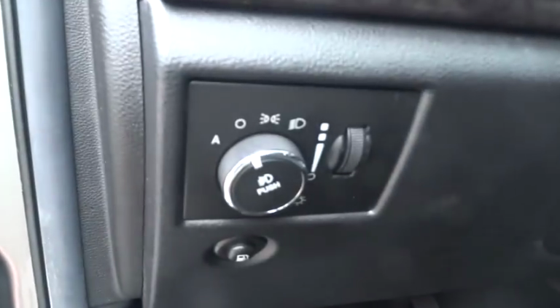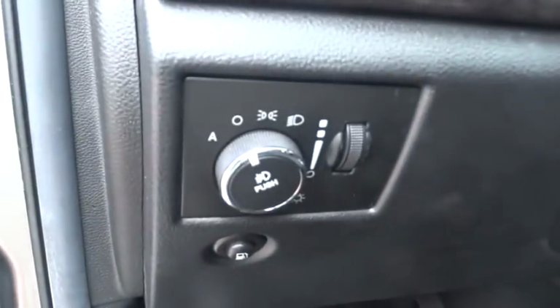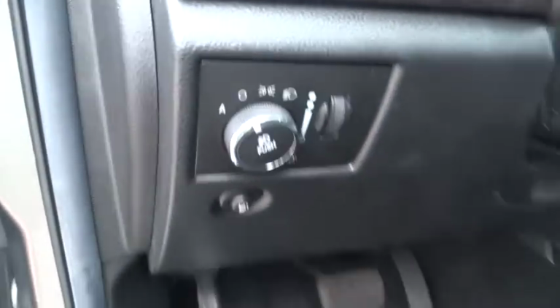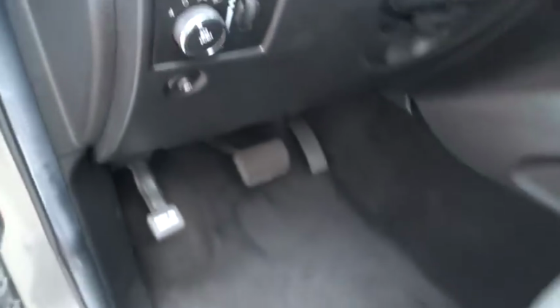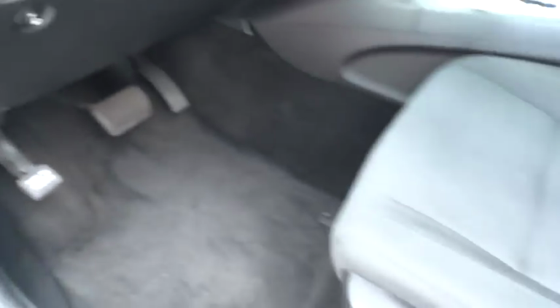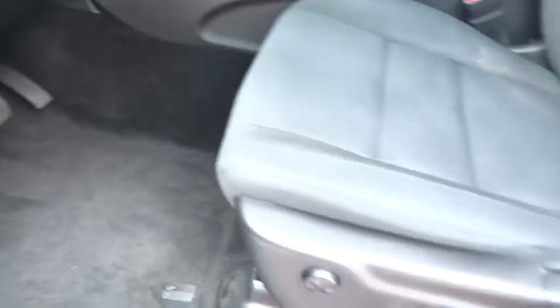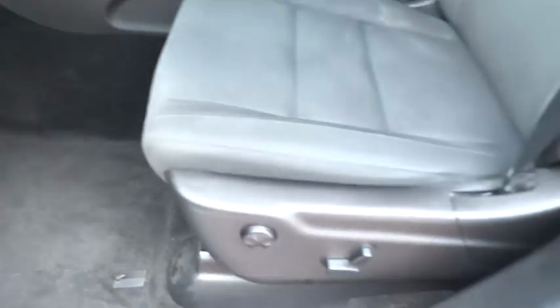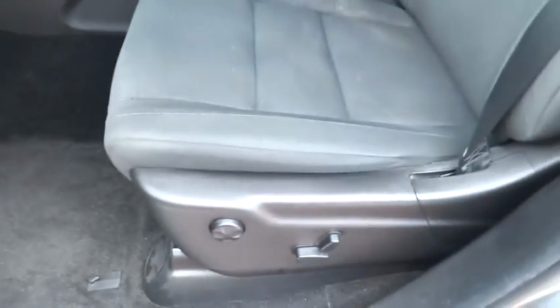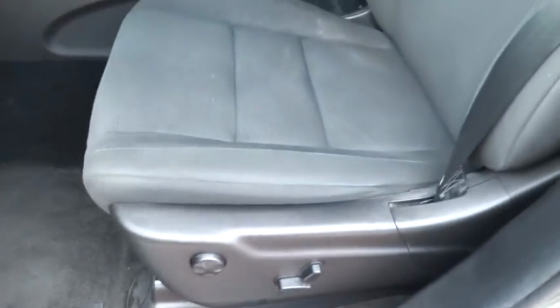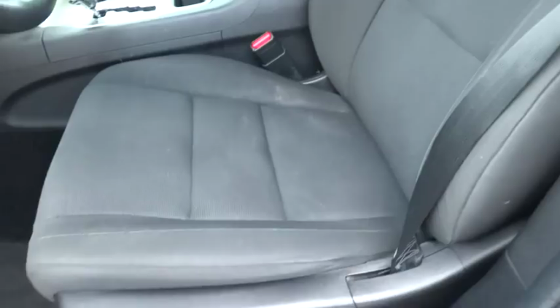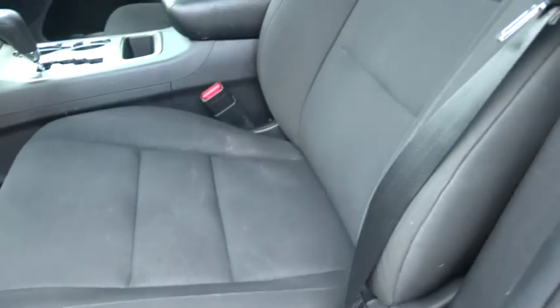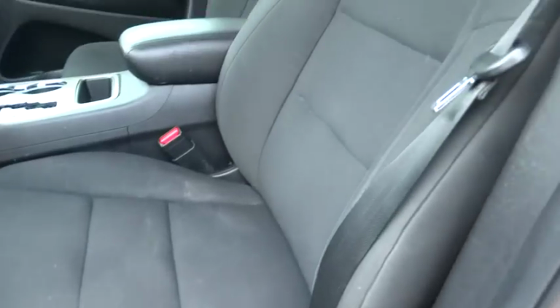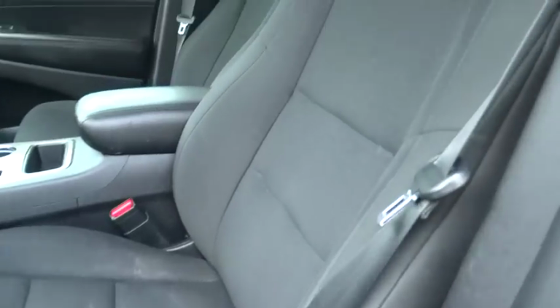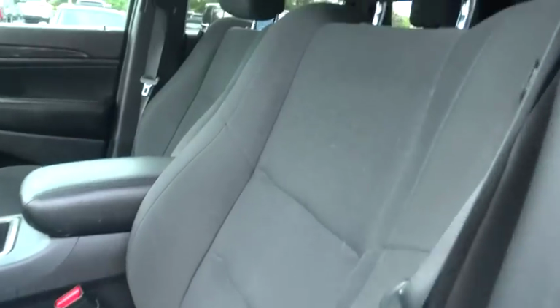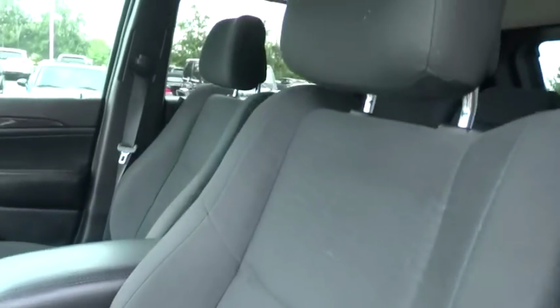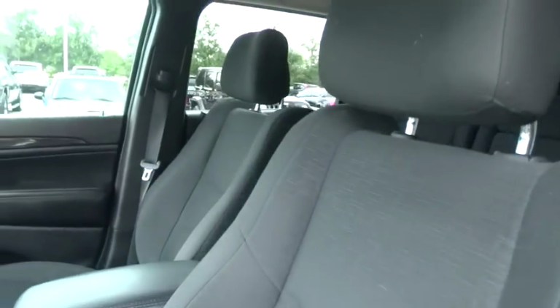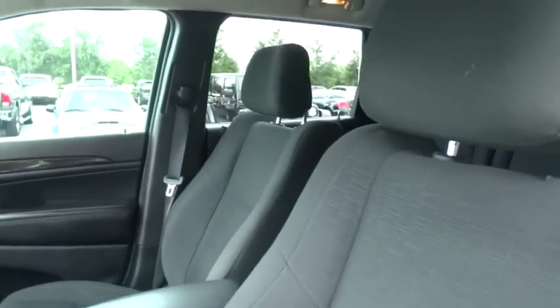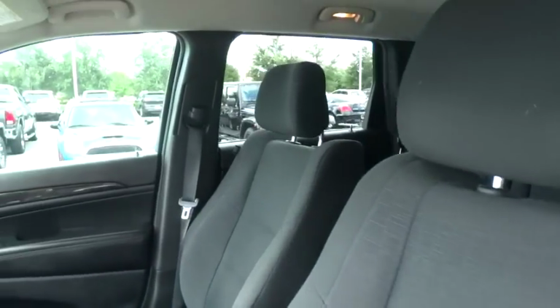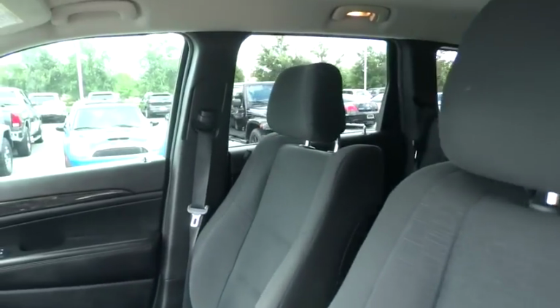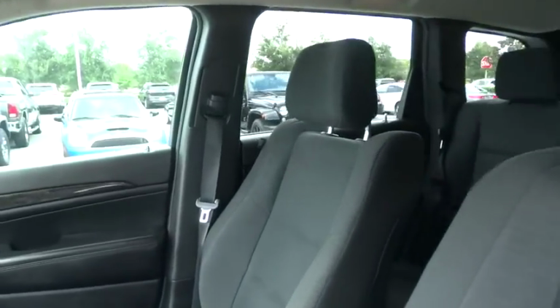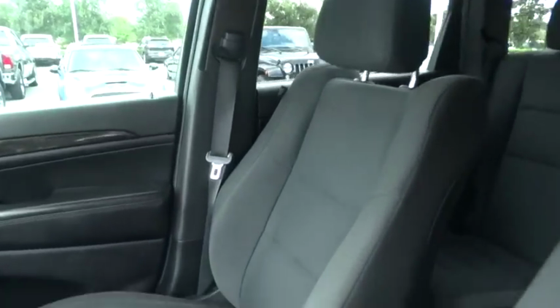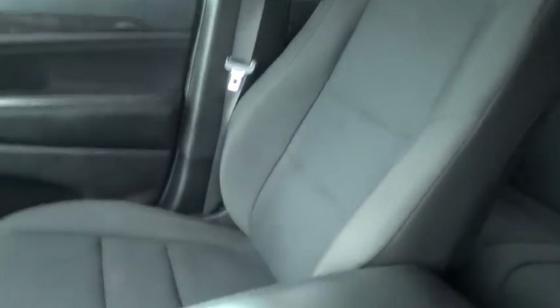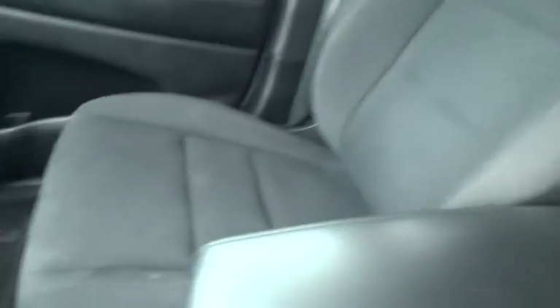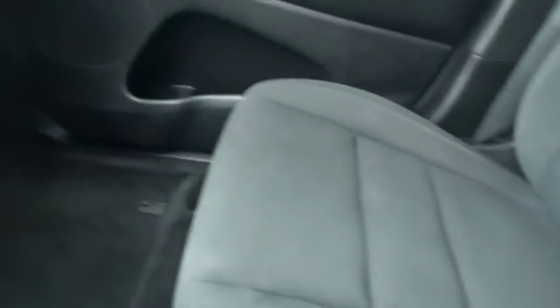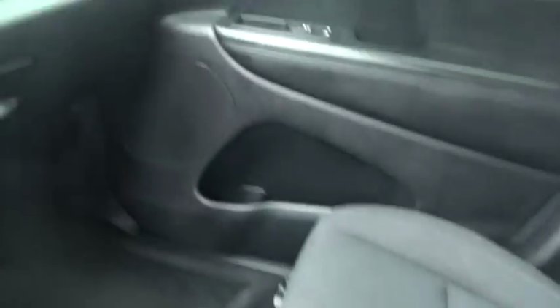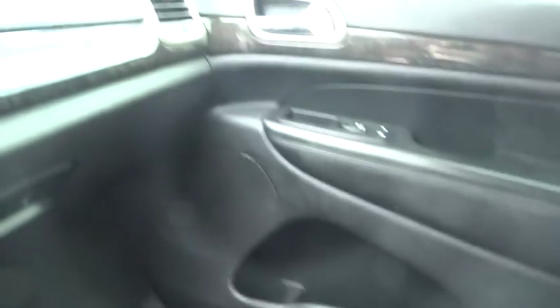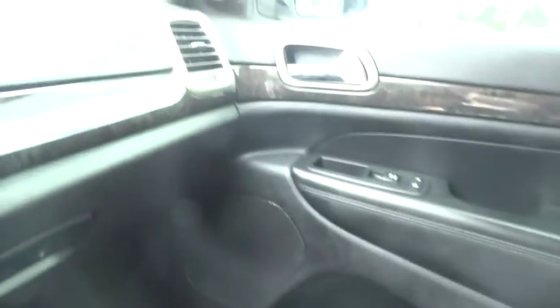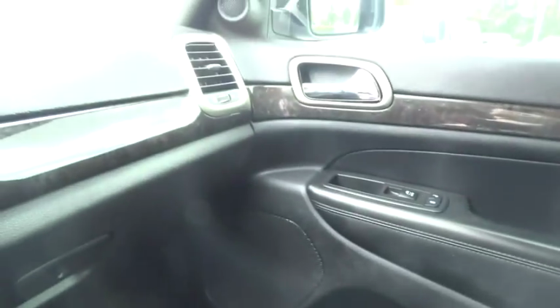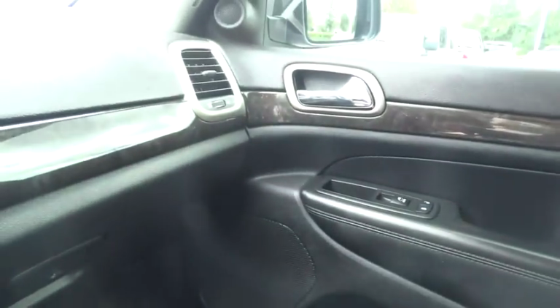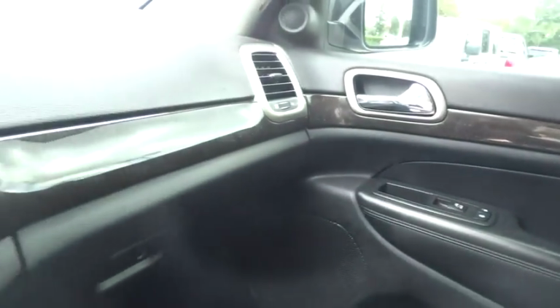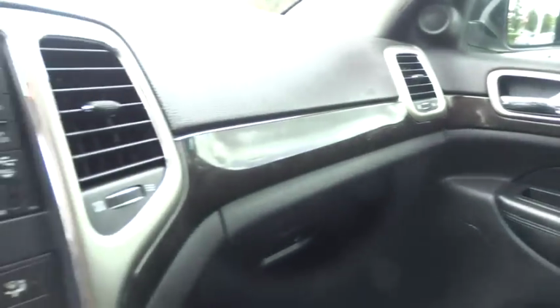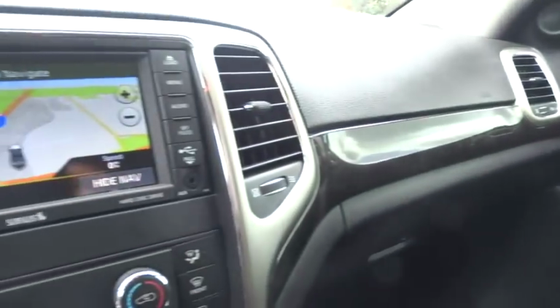This vehicle is Carfax certified, one owner, and qualifies for Carfax's buy-back guarantee. This isn't just a vehicle, it's an experience. So stop in for a test drive today.